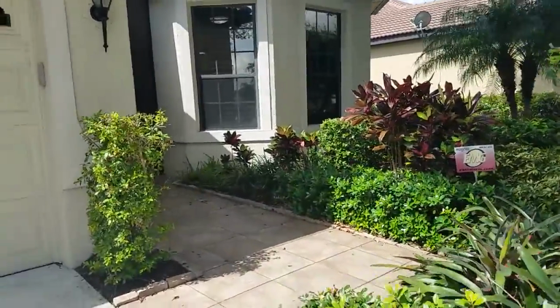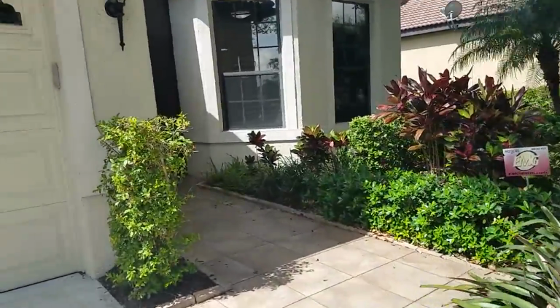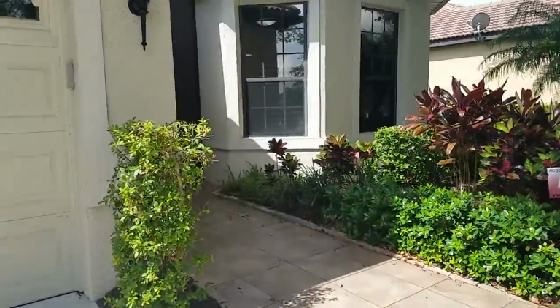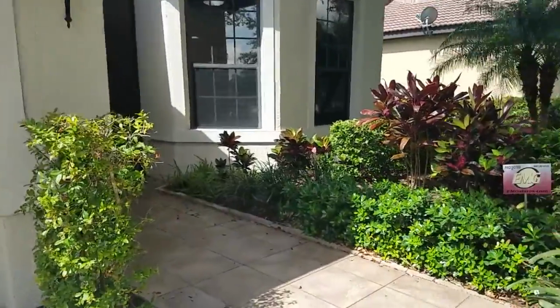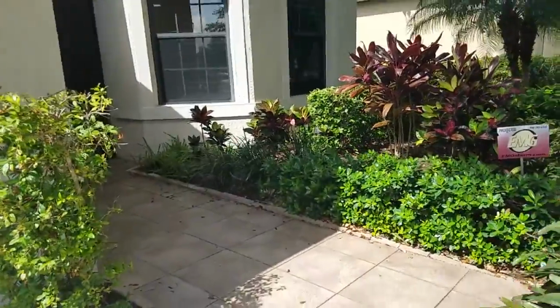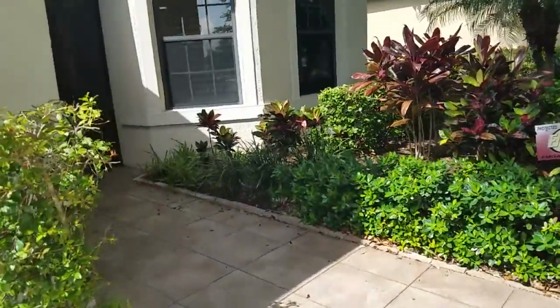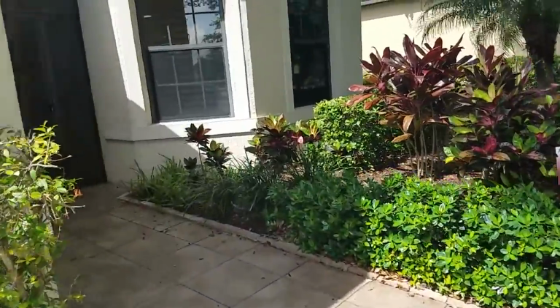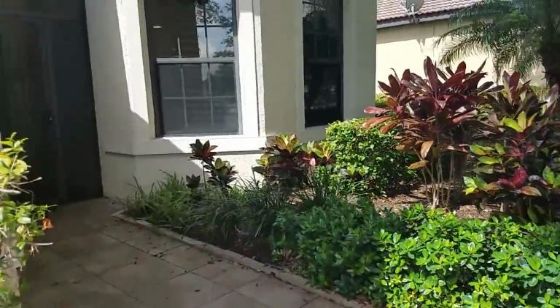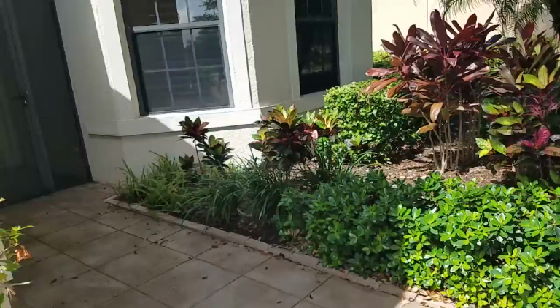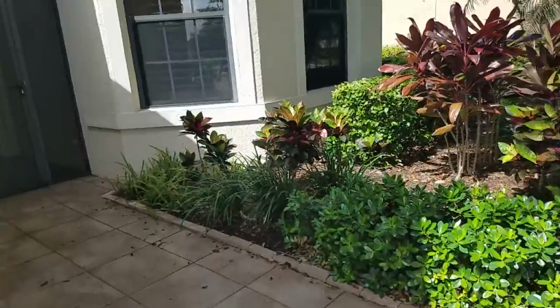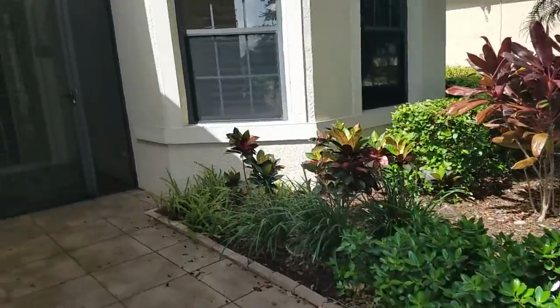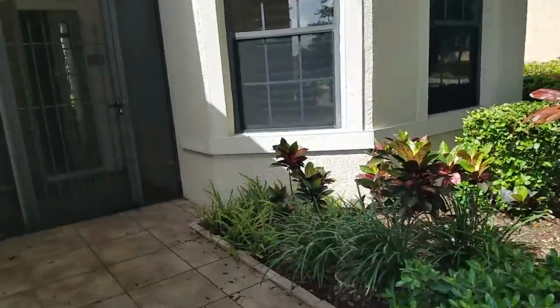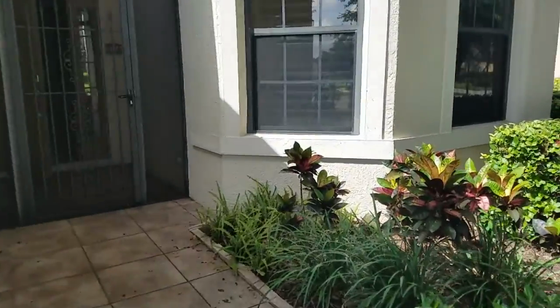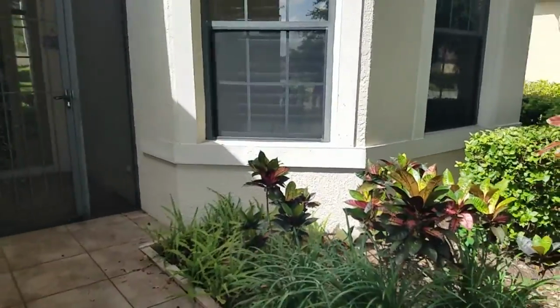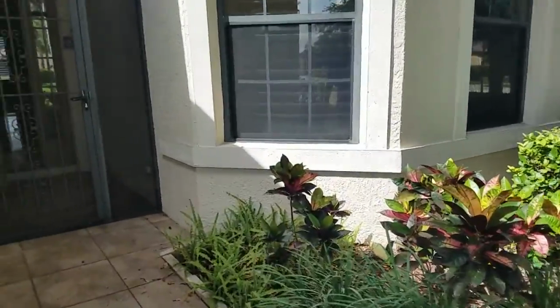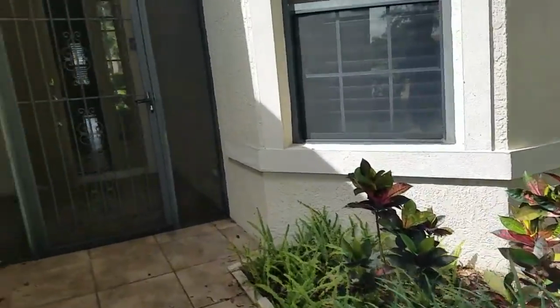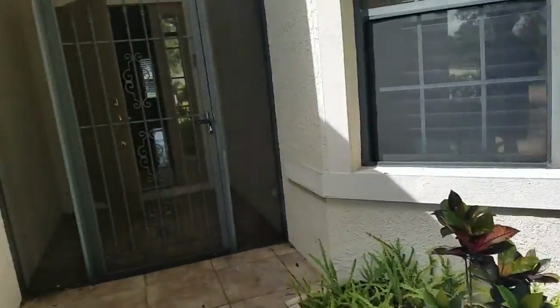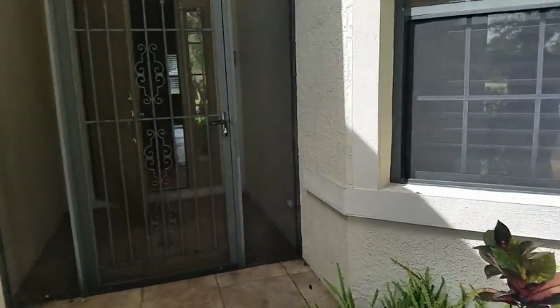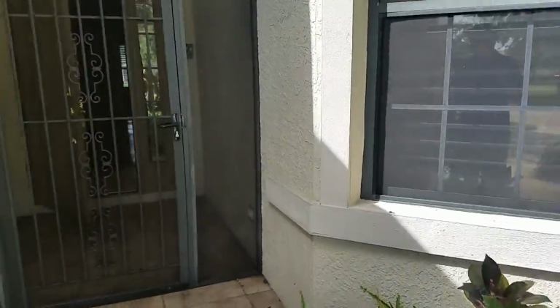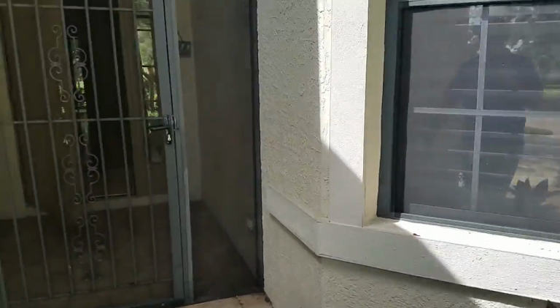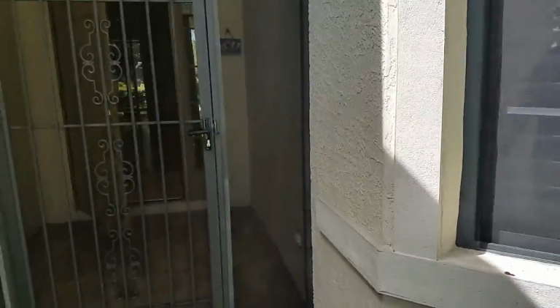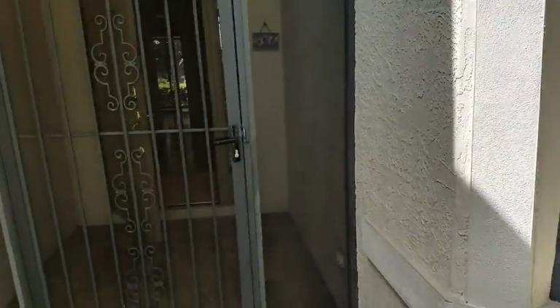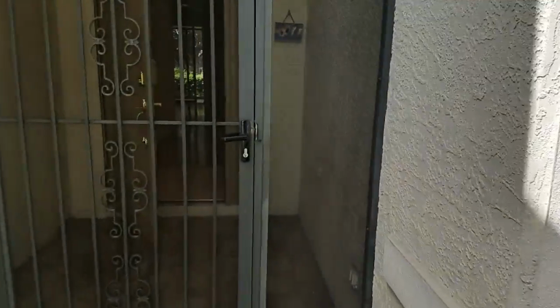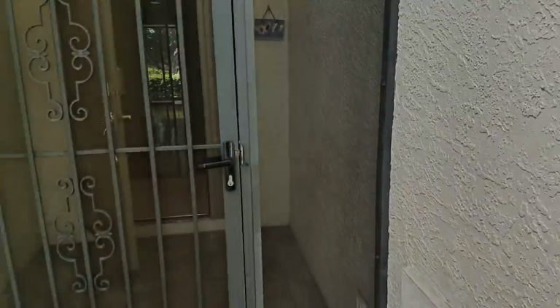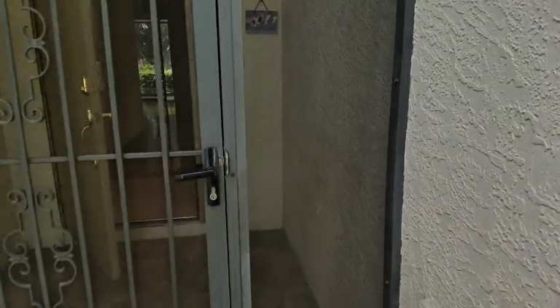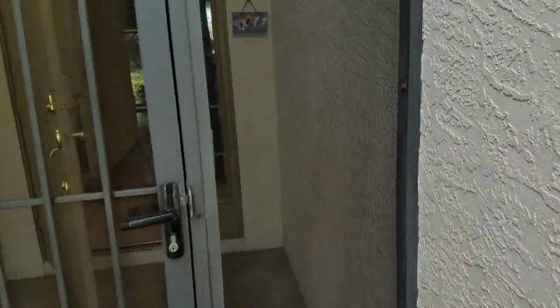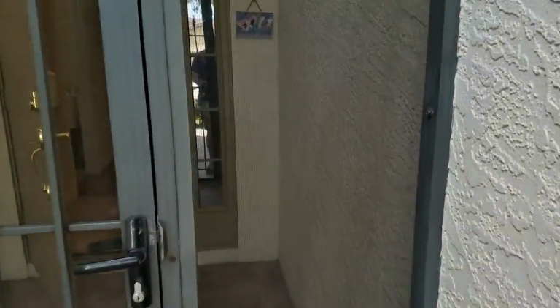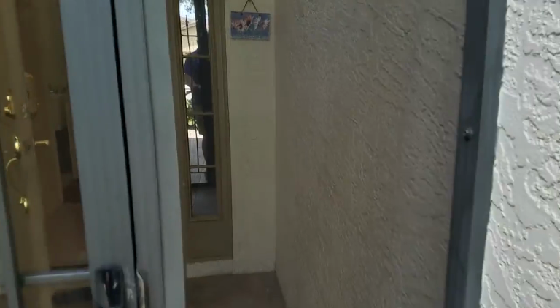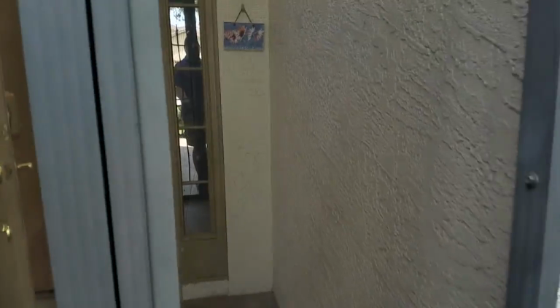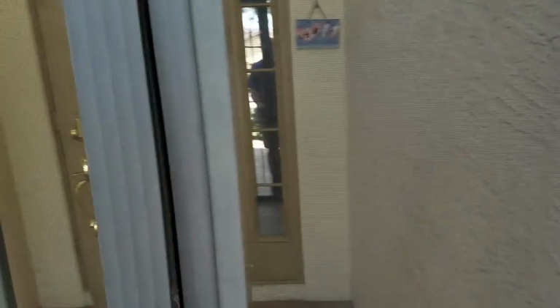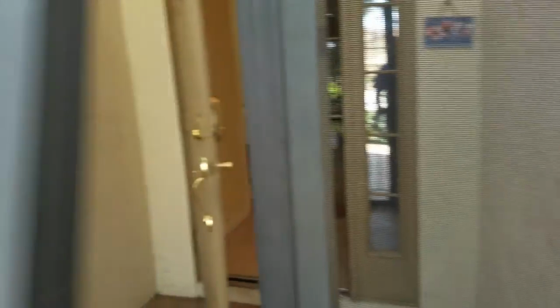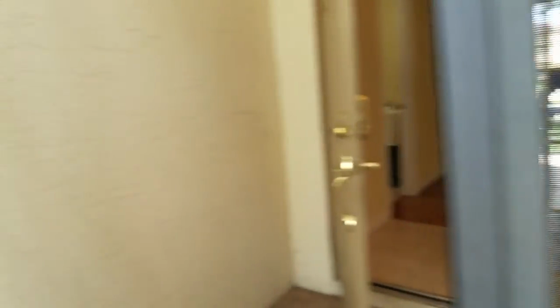This one is very nice. It's a three bedroom, two bath, about 1900 square feet, and it has a couple of really nice features that I like.